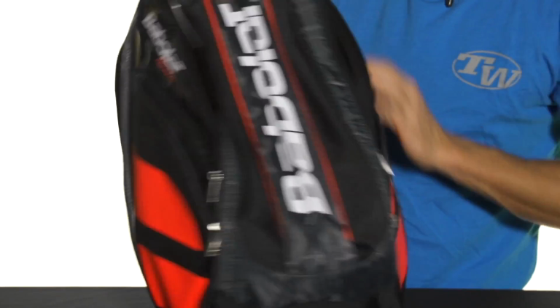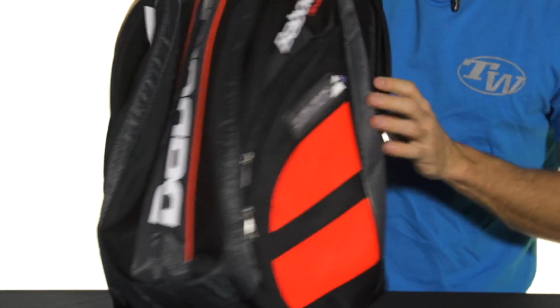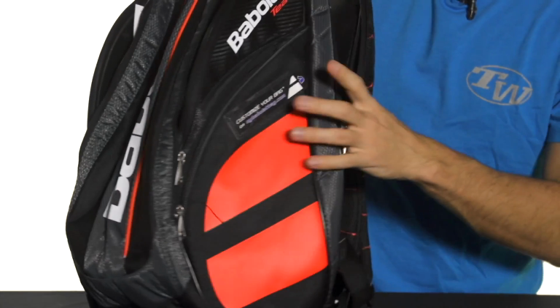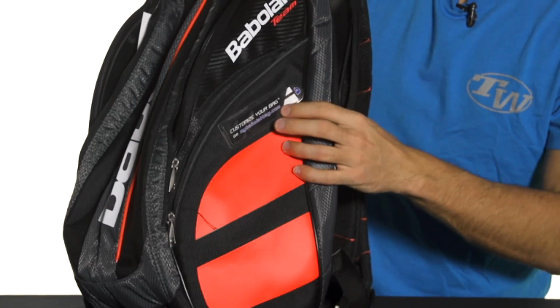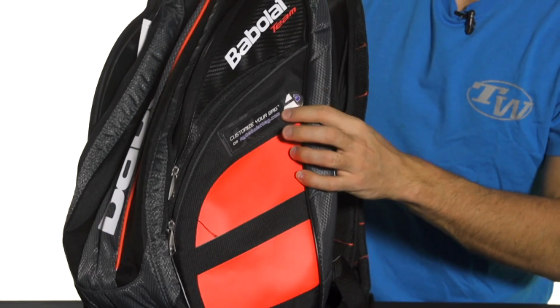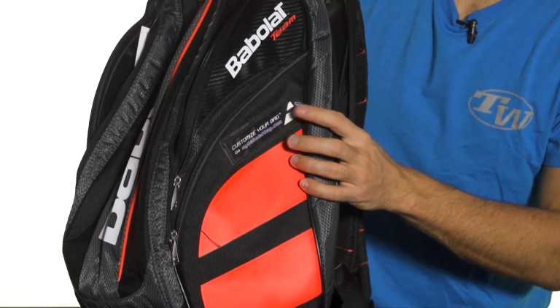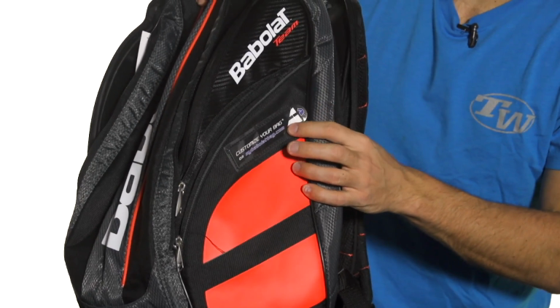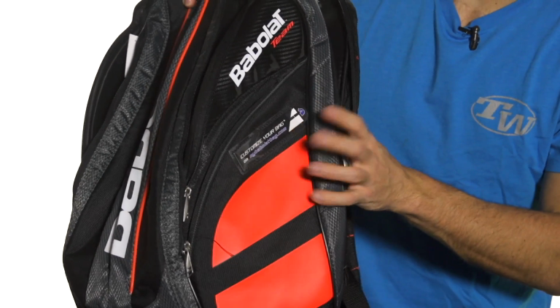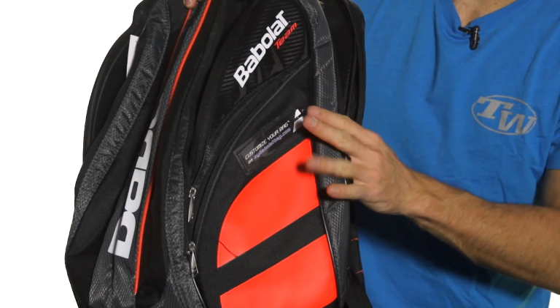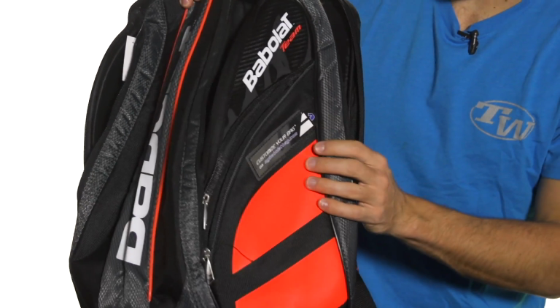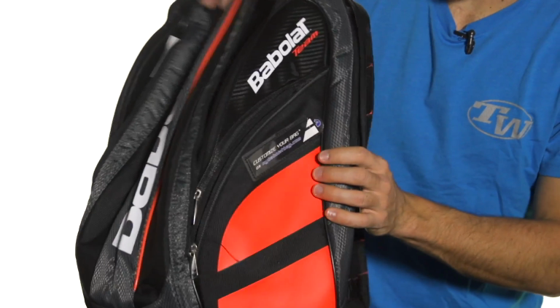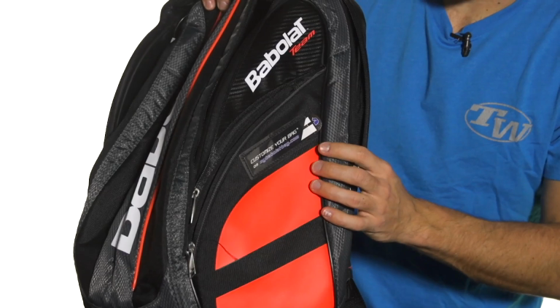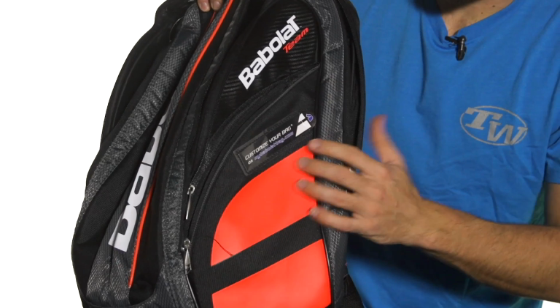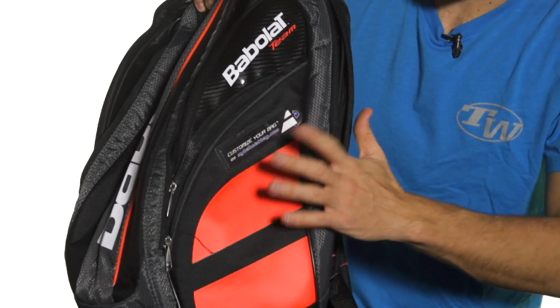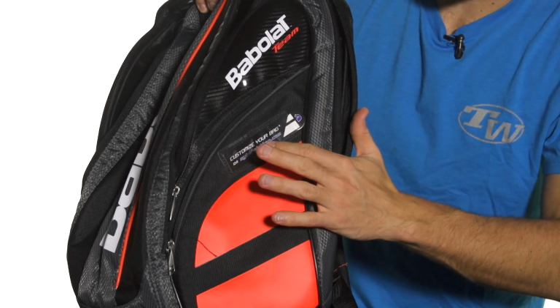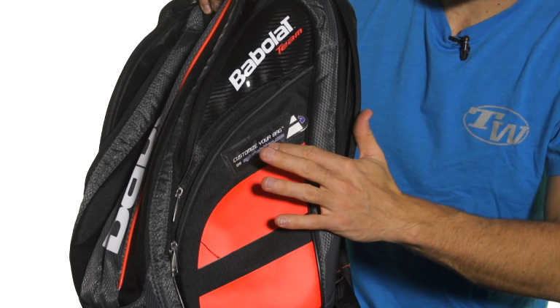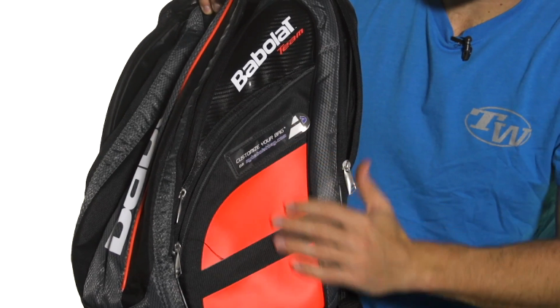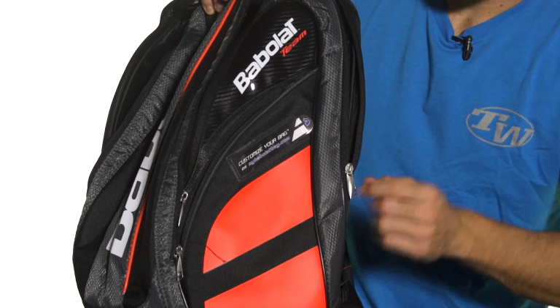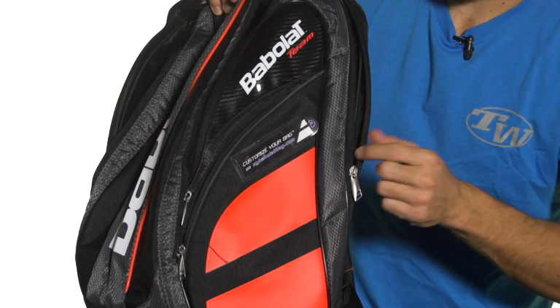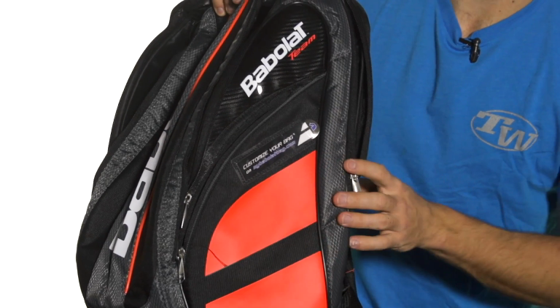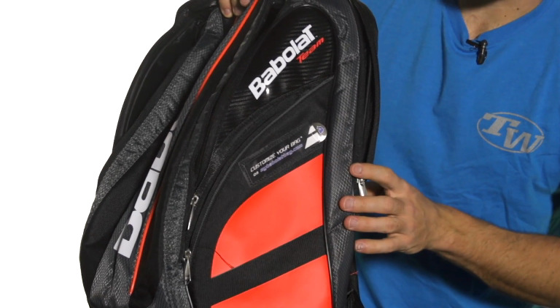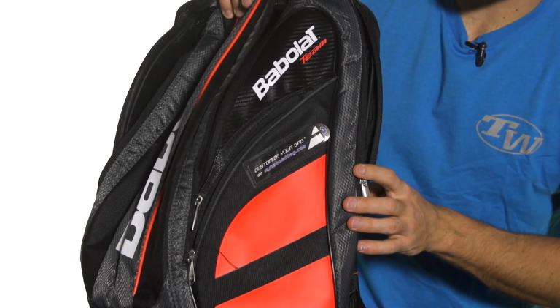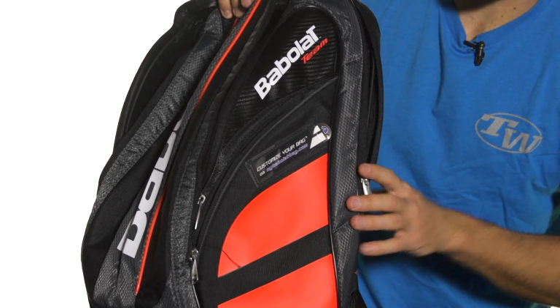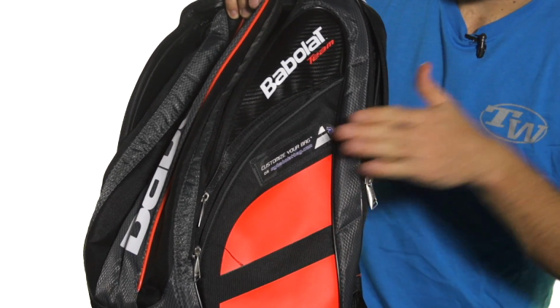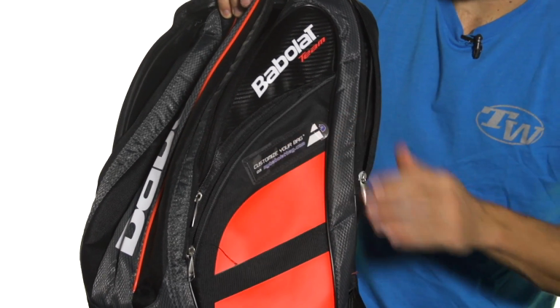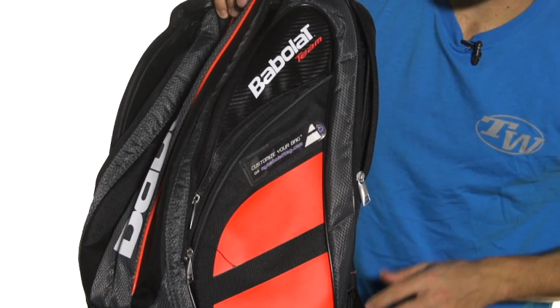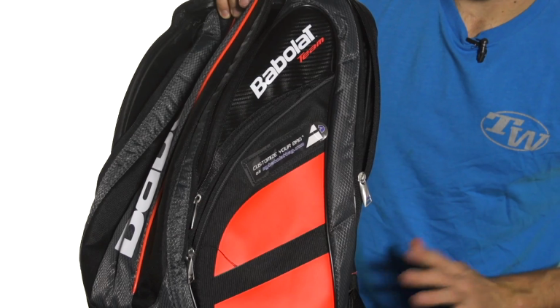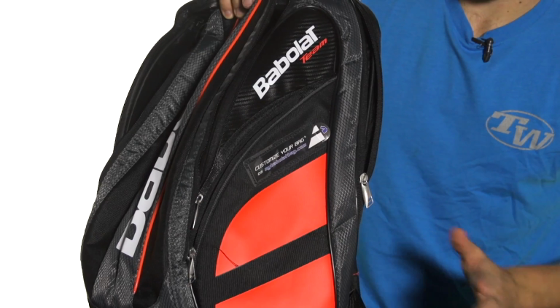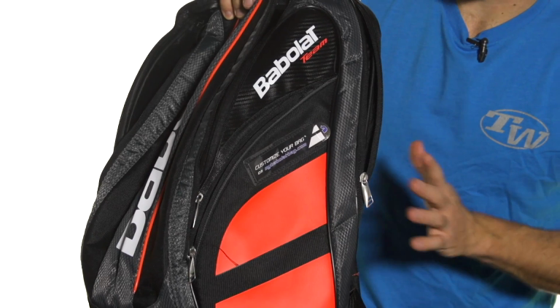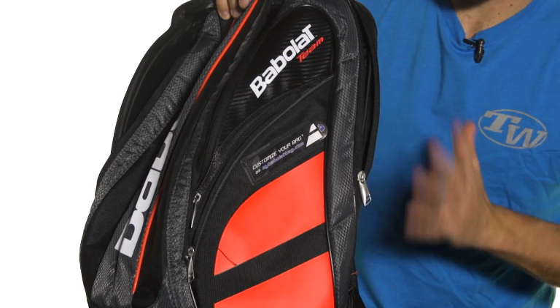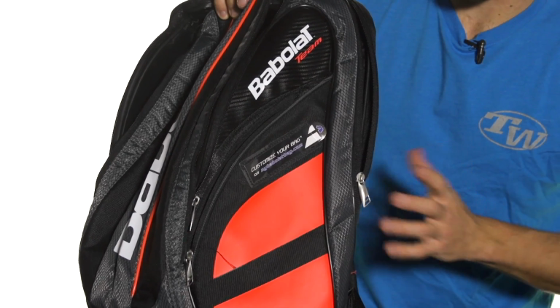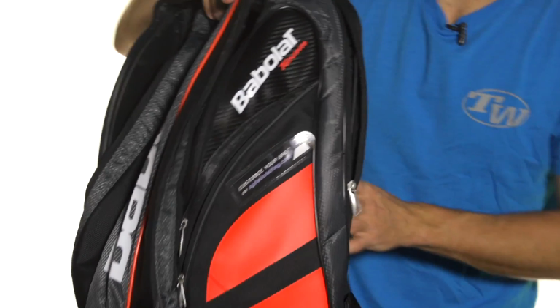You've also got the customizable feature that's on the TeamLine from Babolat. Go onto their website, you can create a custom bag tag, stick it in there and you'll know which bag is yours no matter where you are.